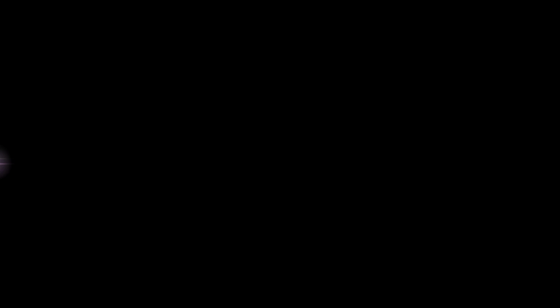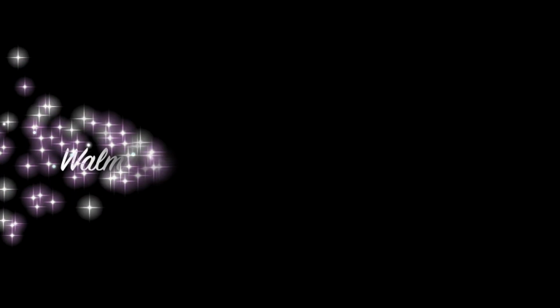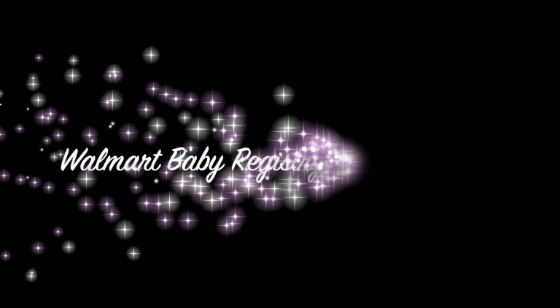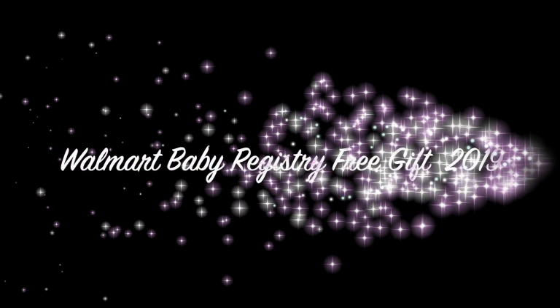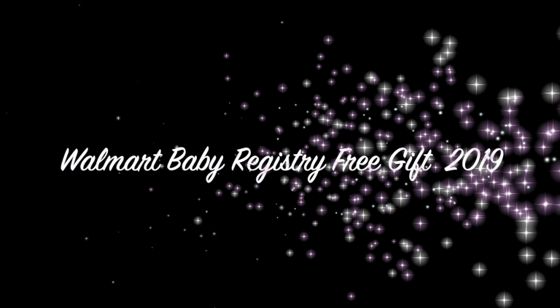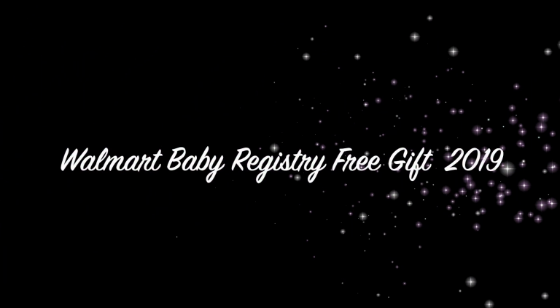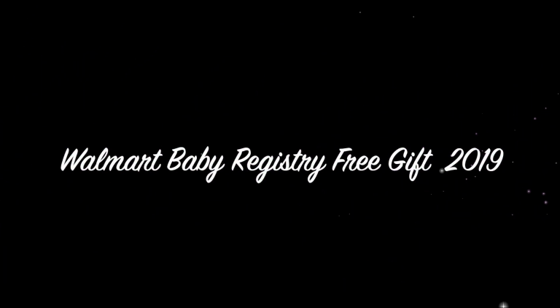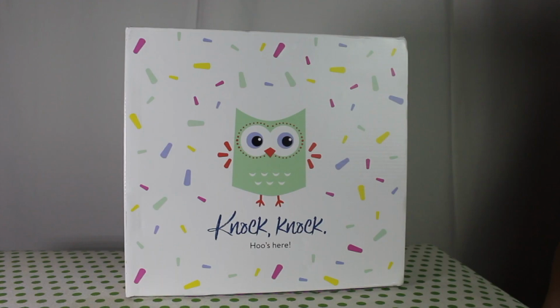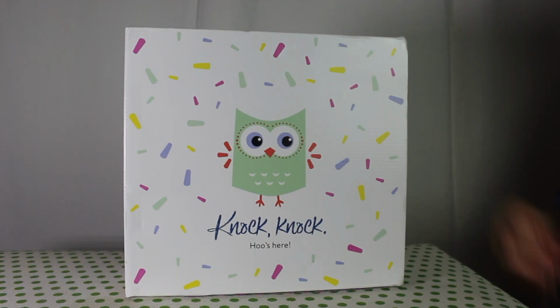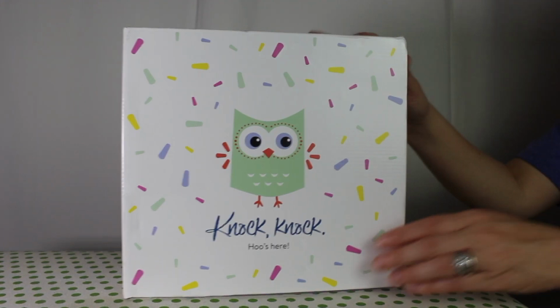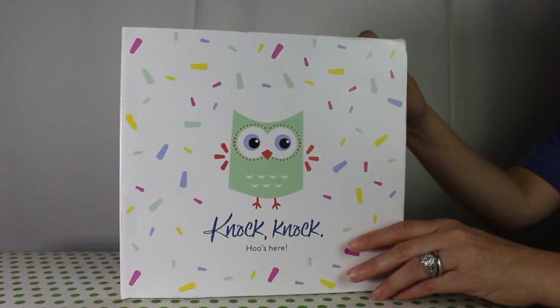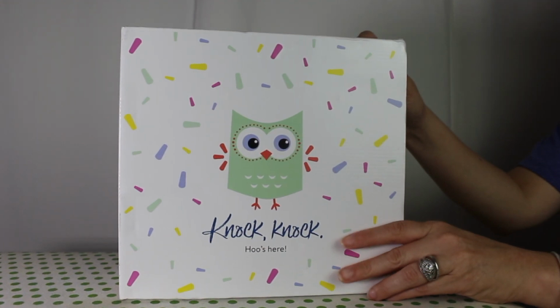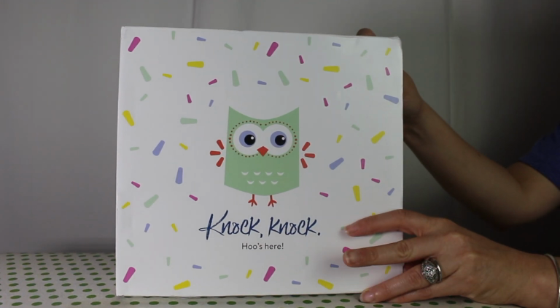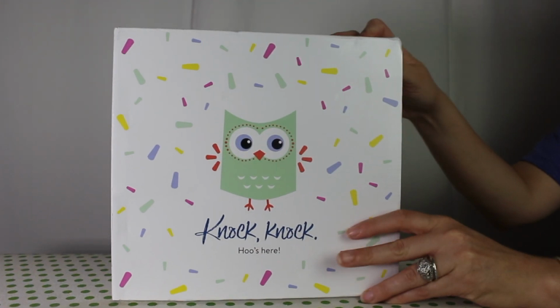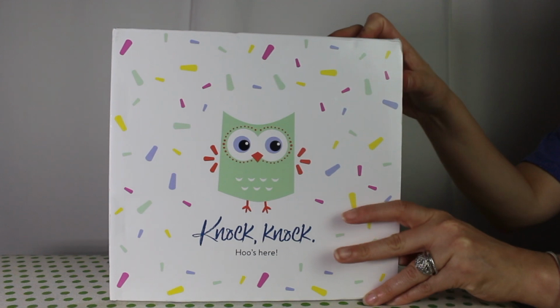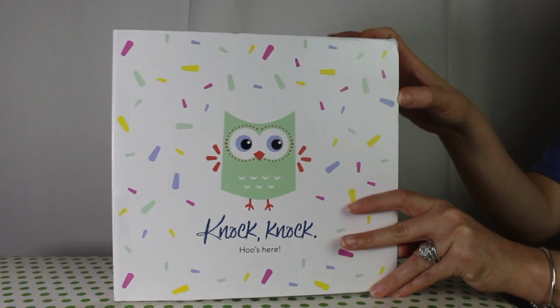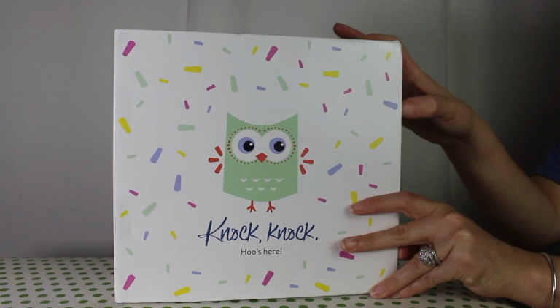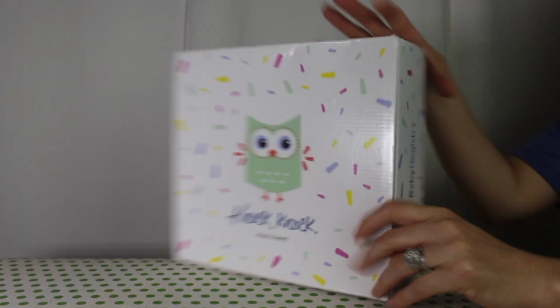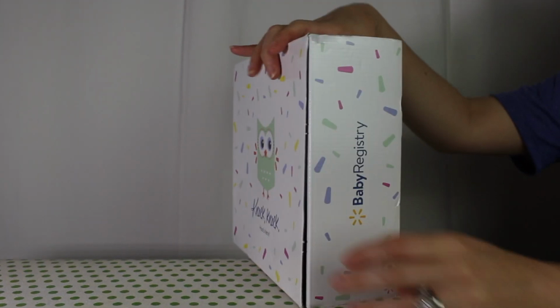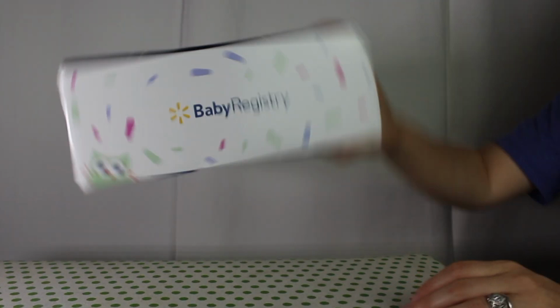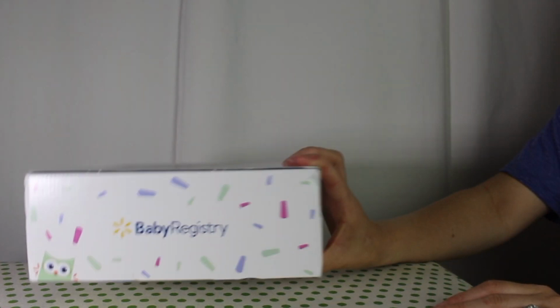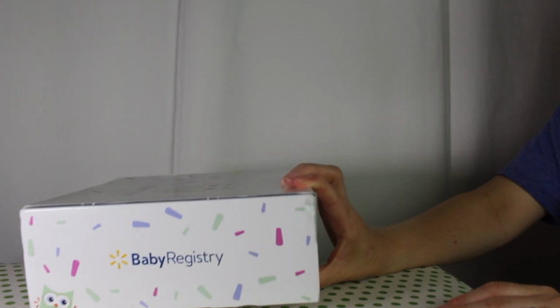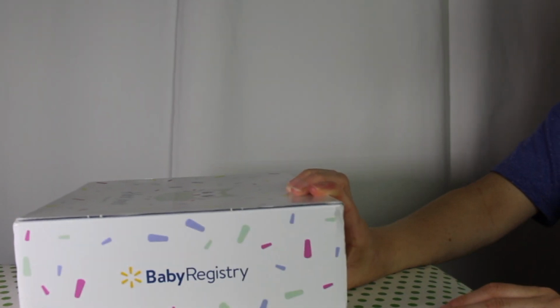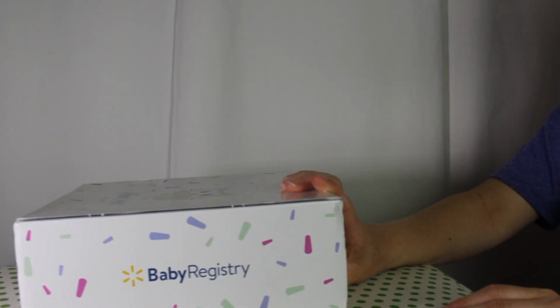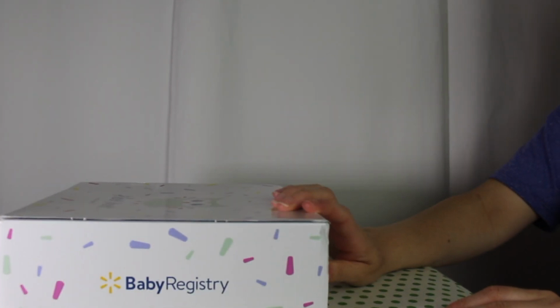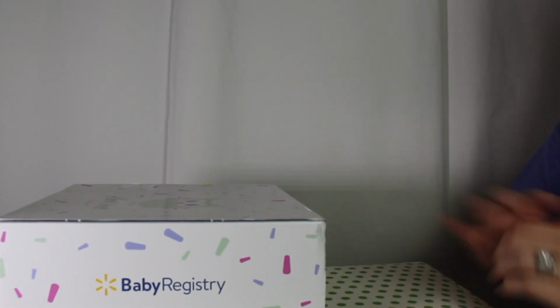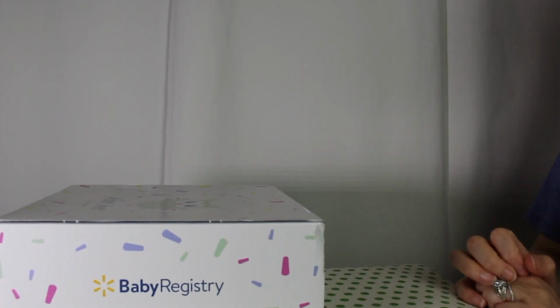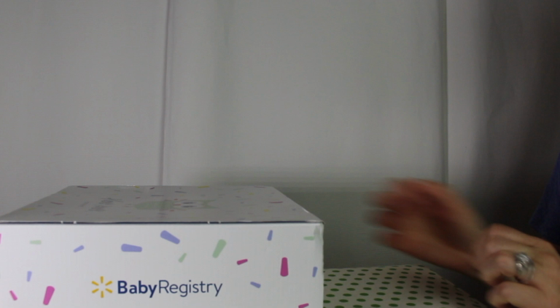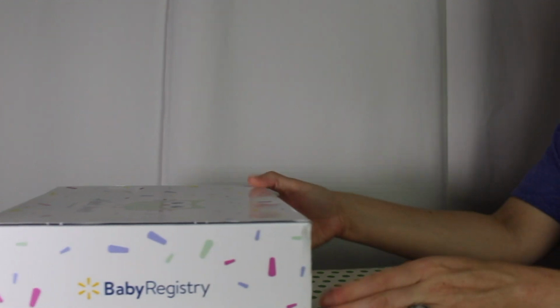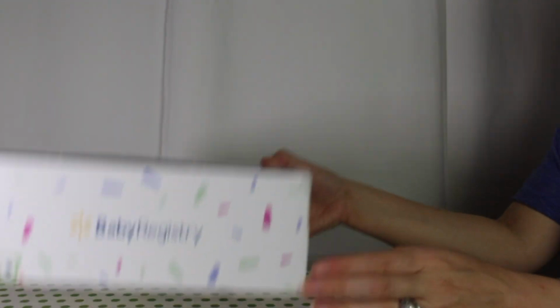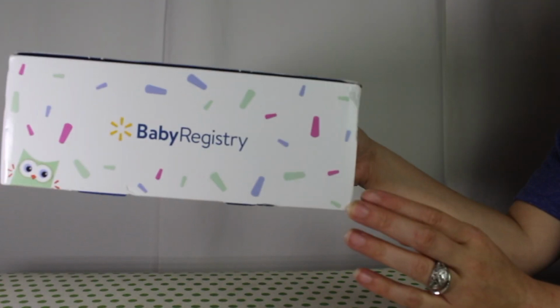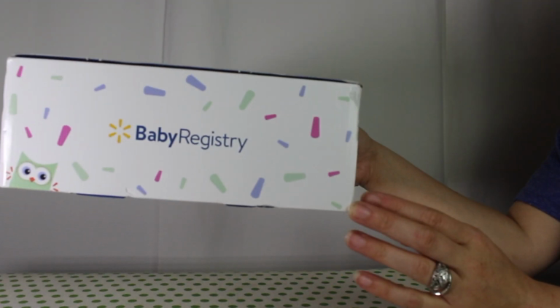Hey YouTube, this is Jessica with a new video. This is Walmart's free baby registry gift that you receive for creating a registry with them. This is the box that the items come in, and let's get started.